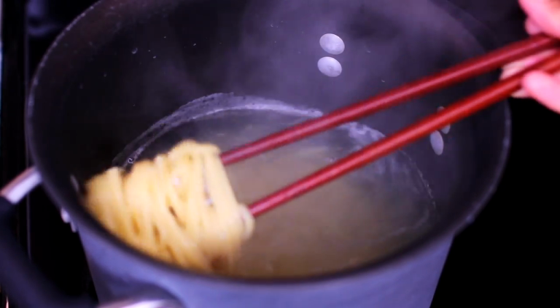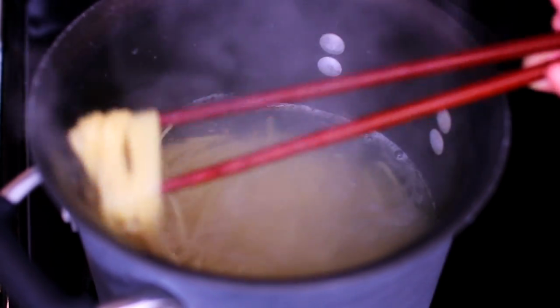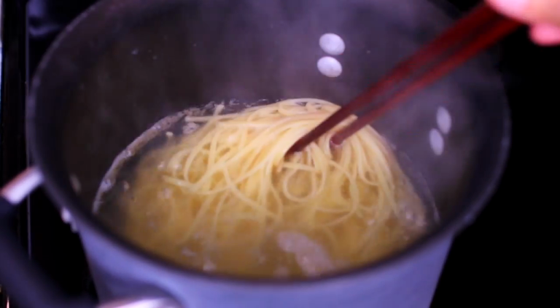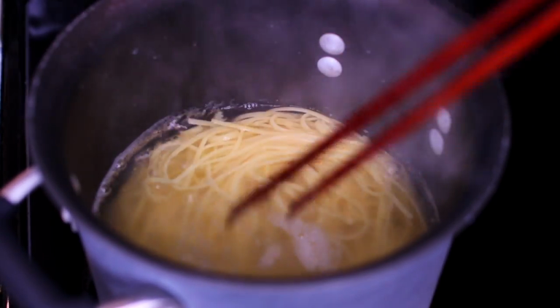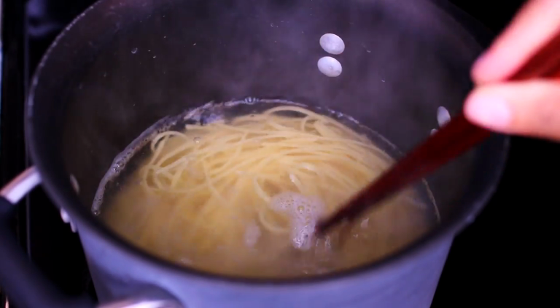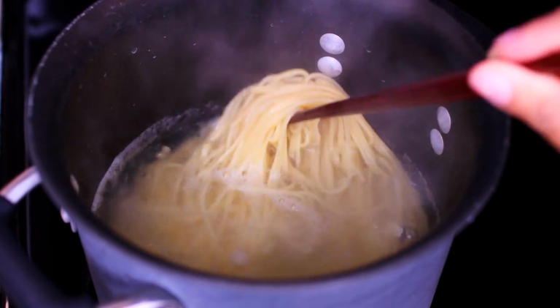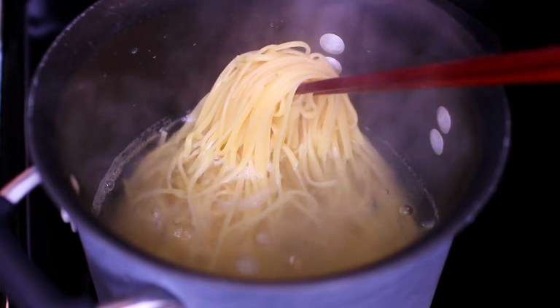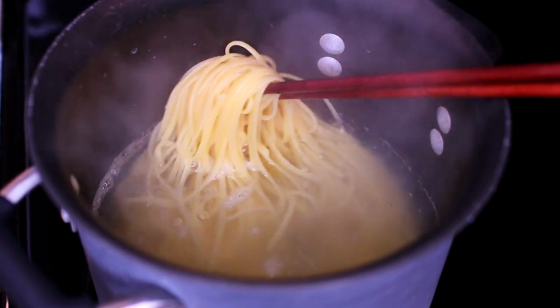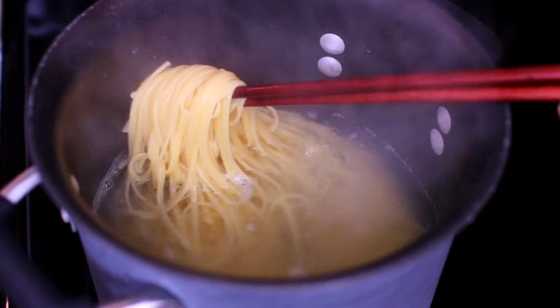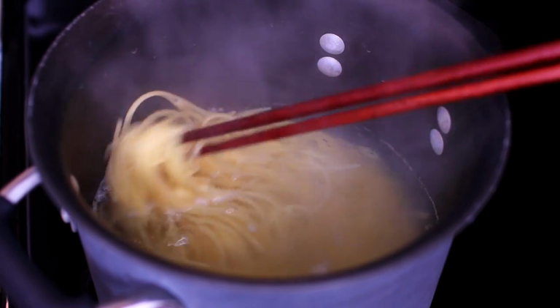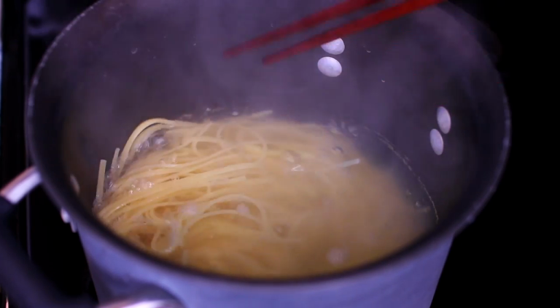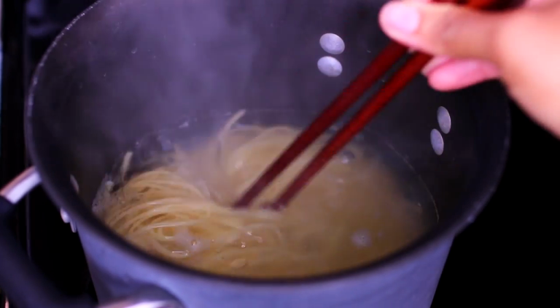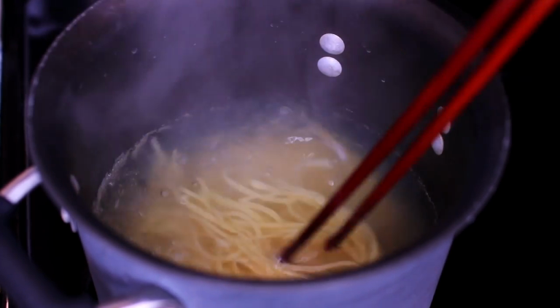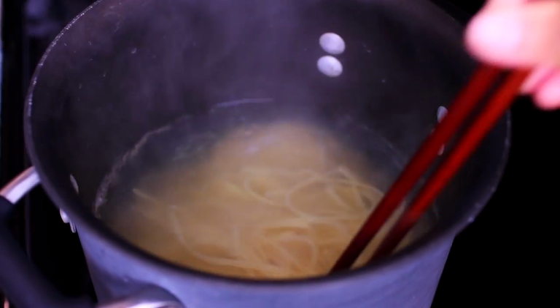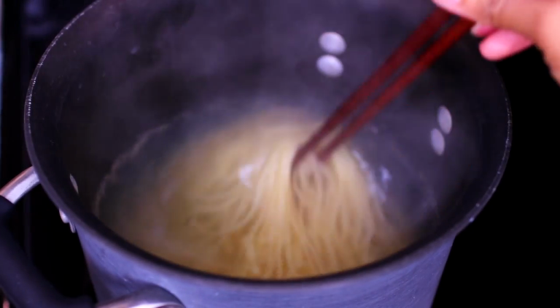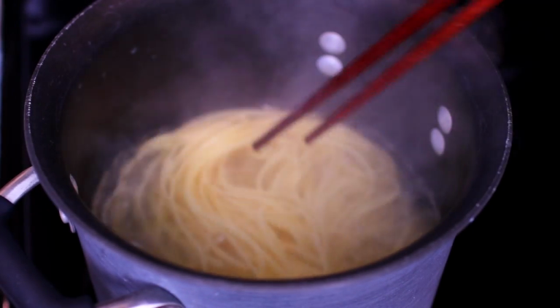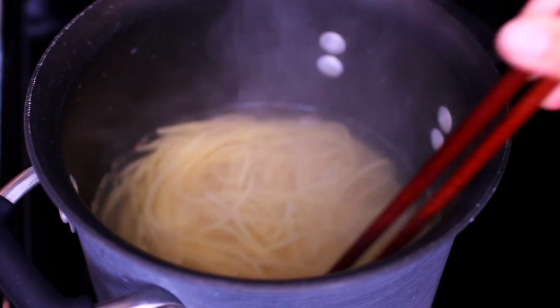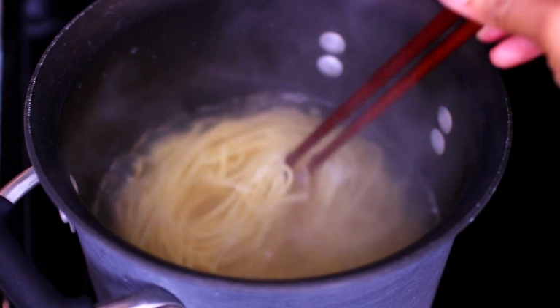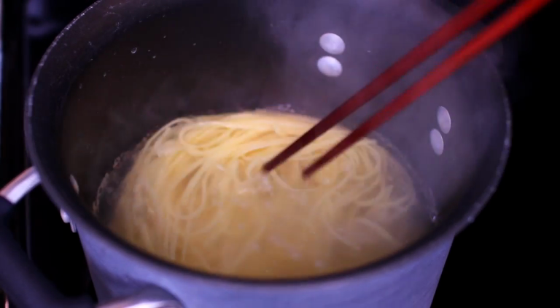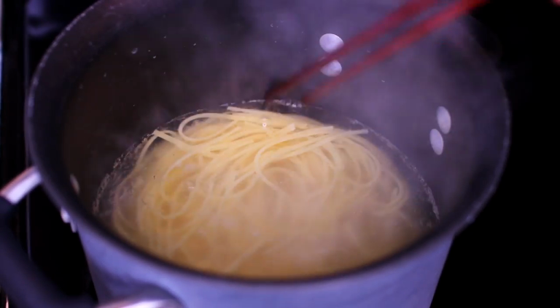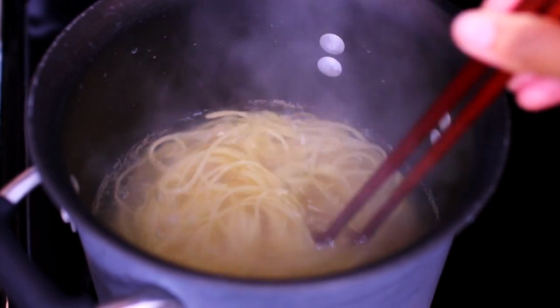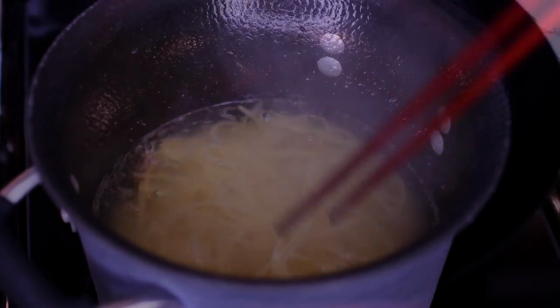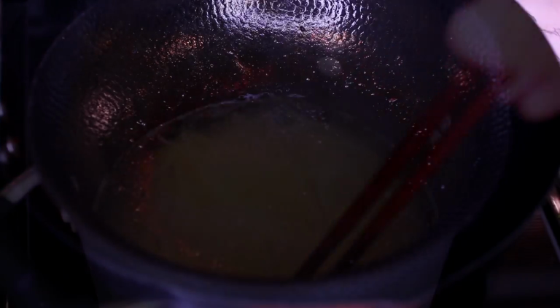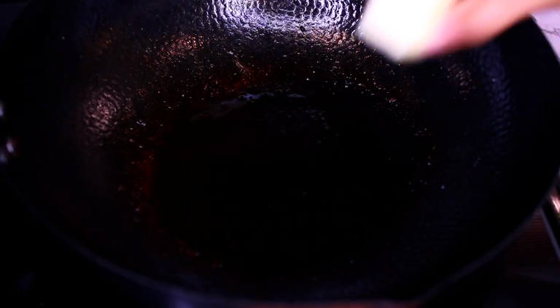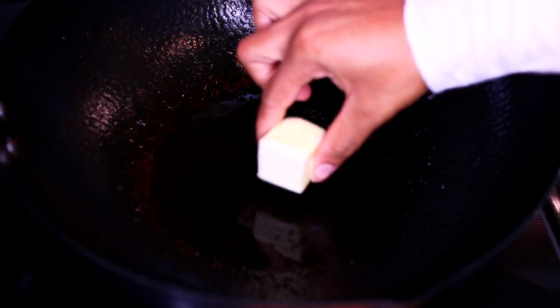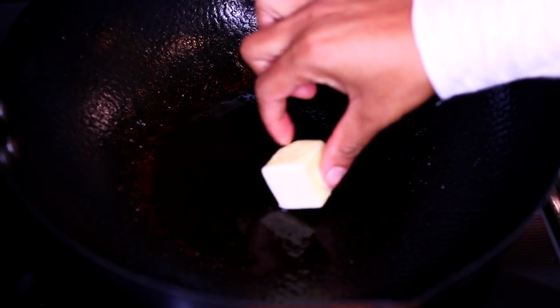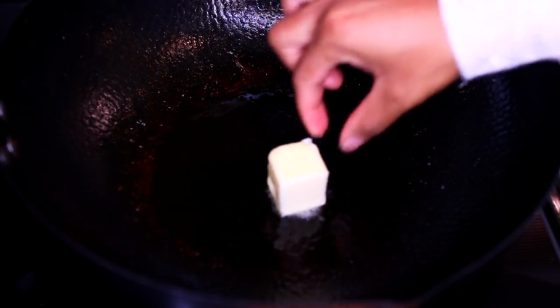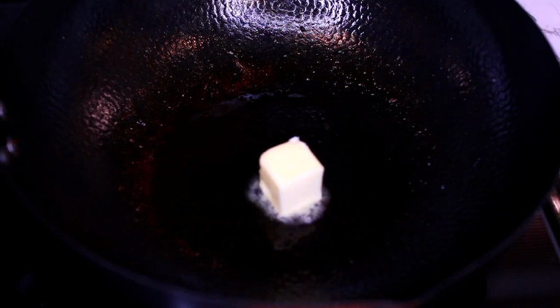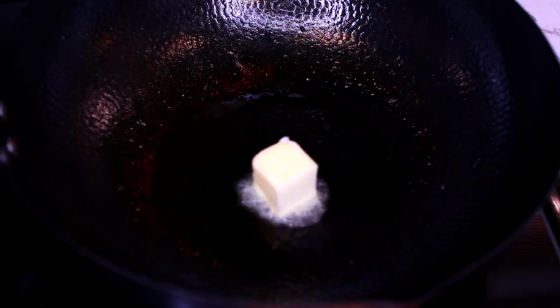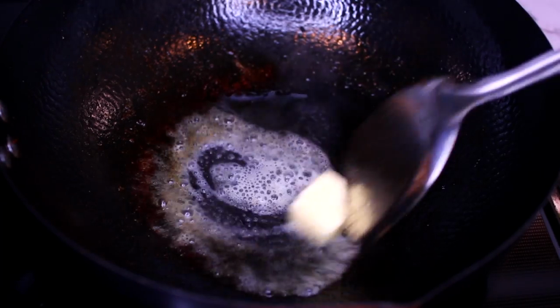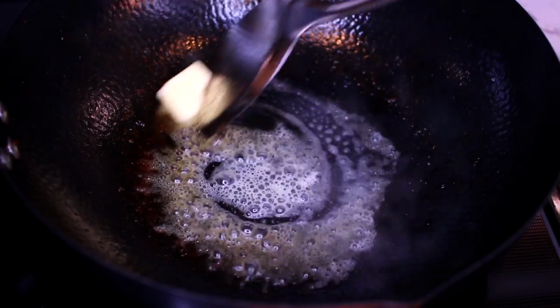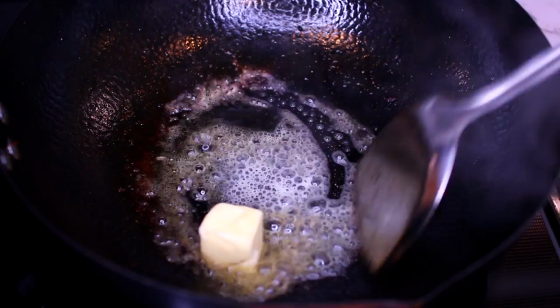Set the chicken and shrimp aside for later. Meanwhile, make sure you have half a pound of linguine cooking according to package instructions. Once the pasta is done cooking, drain off the water and set it aside for later.